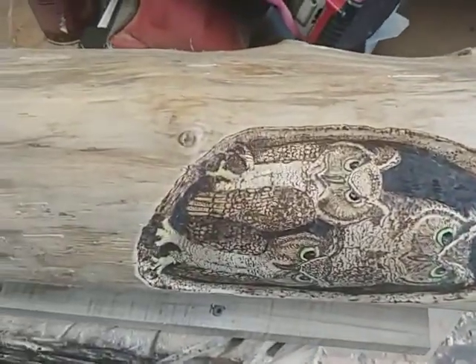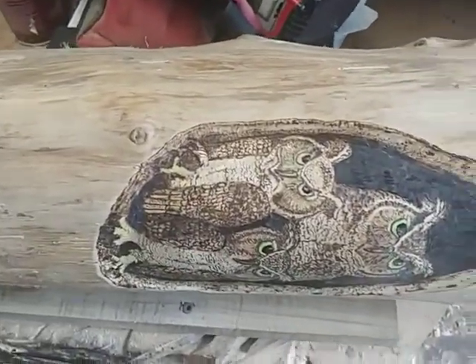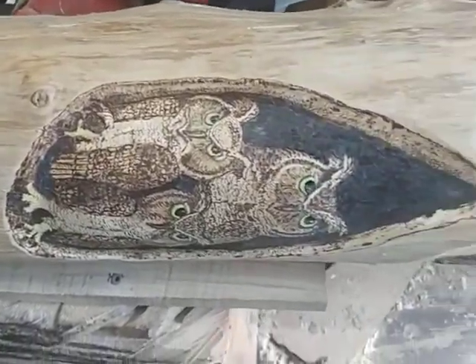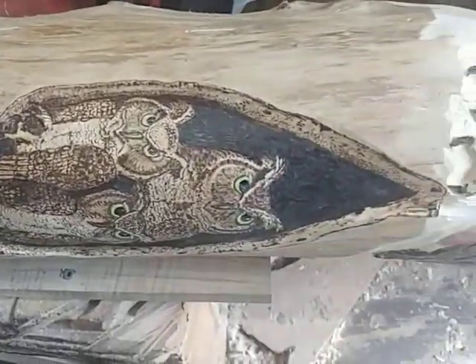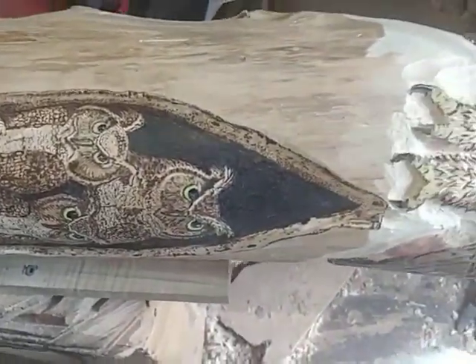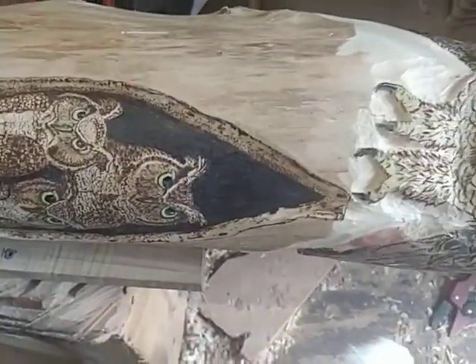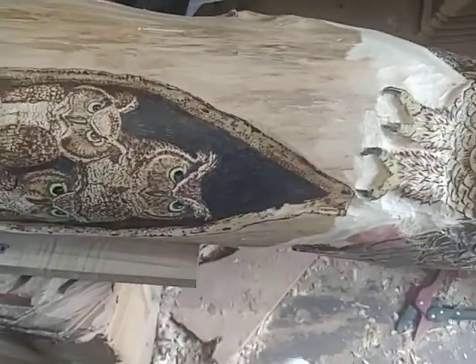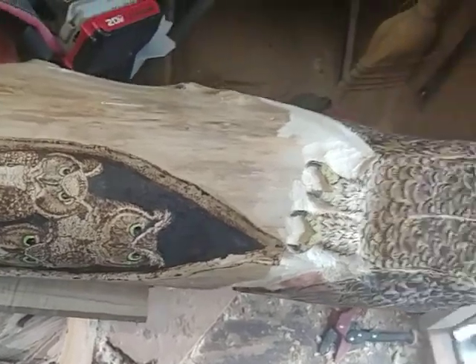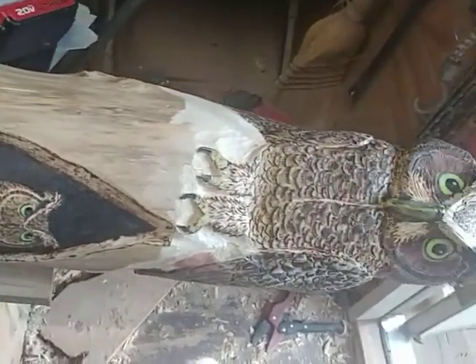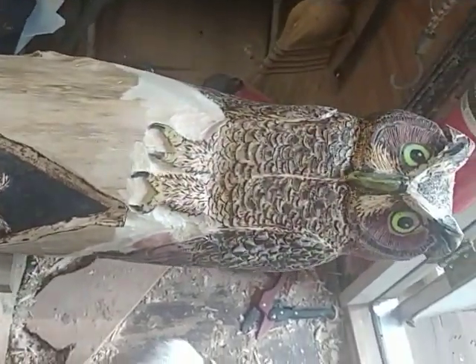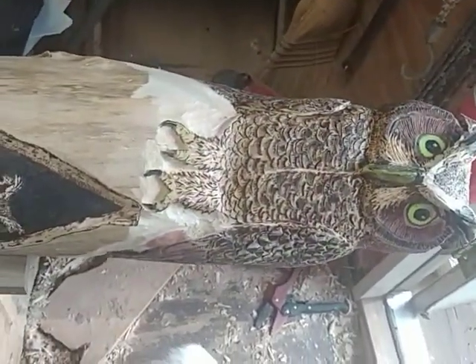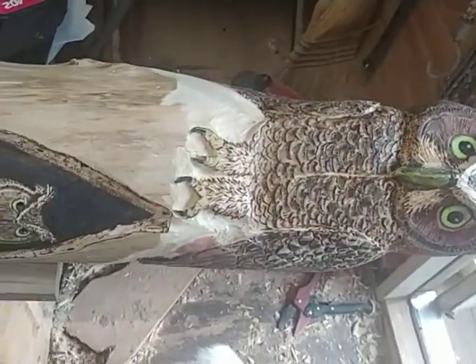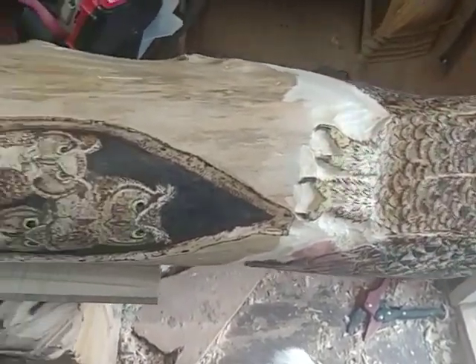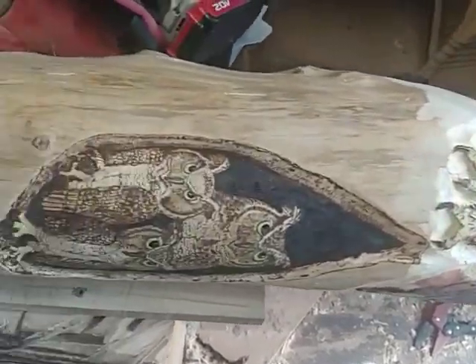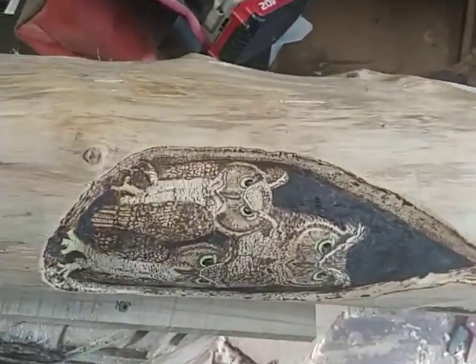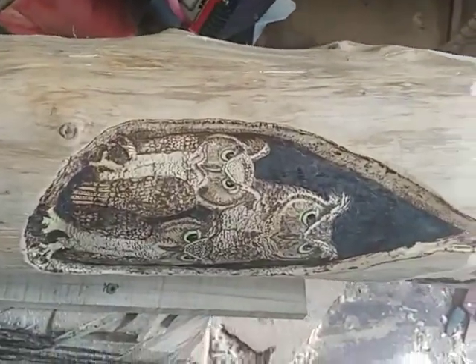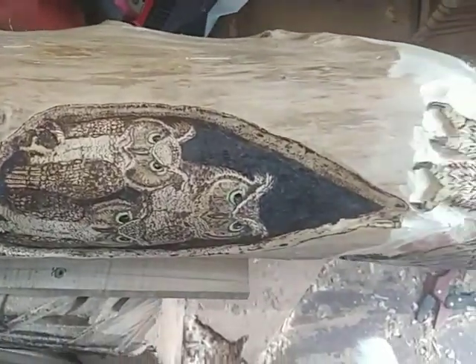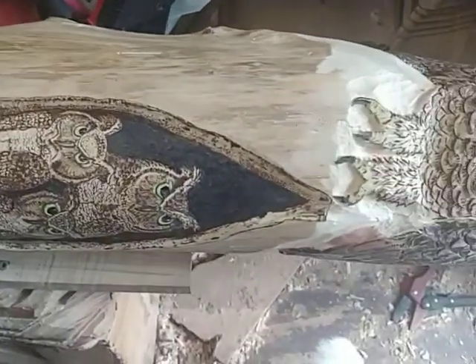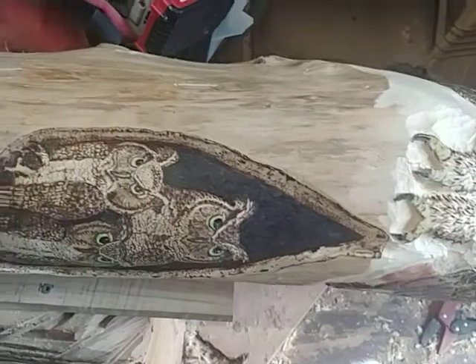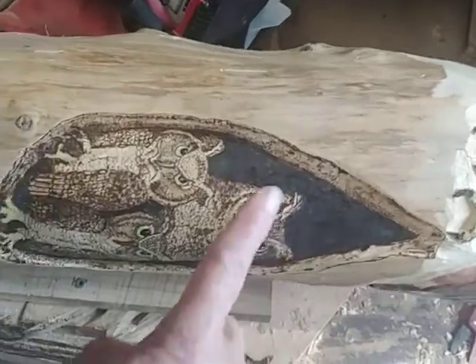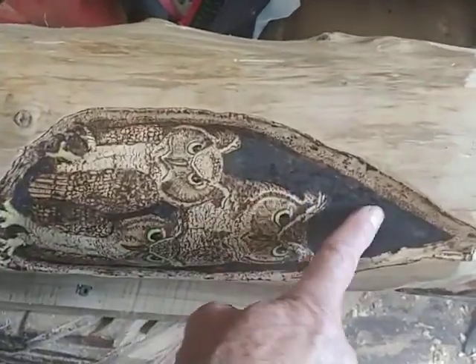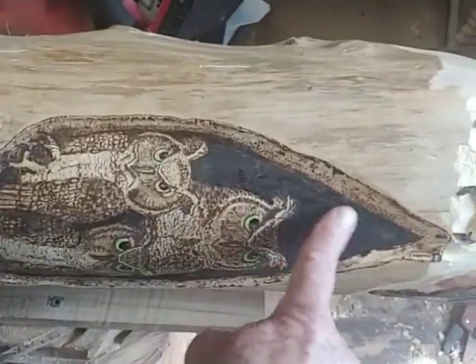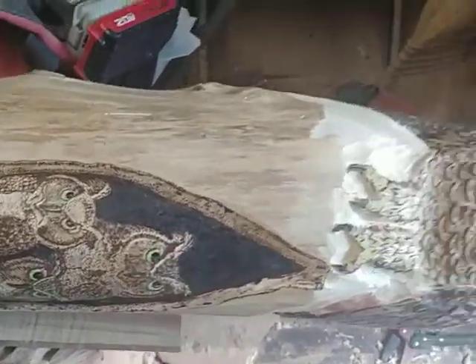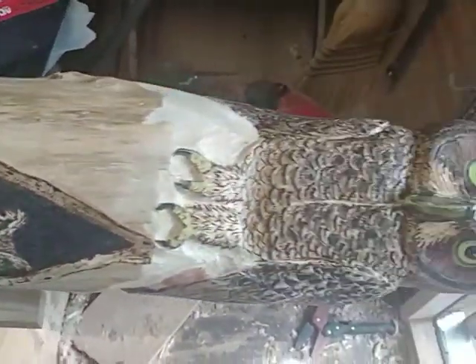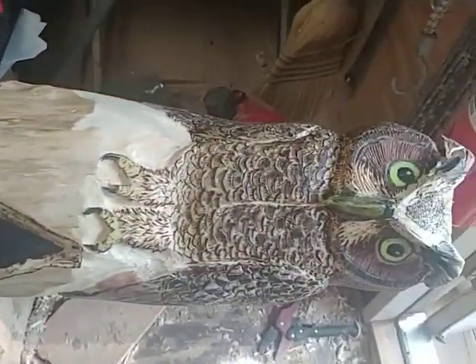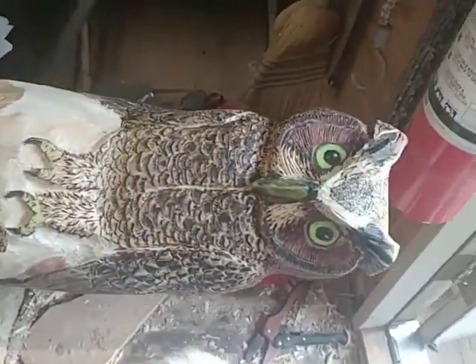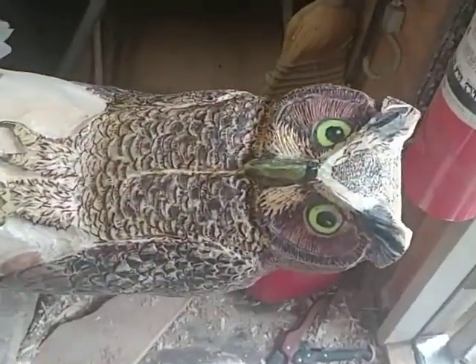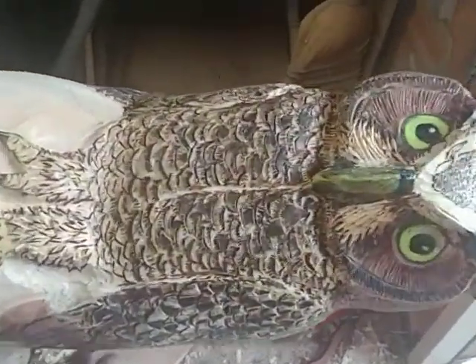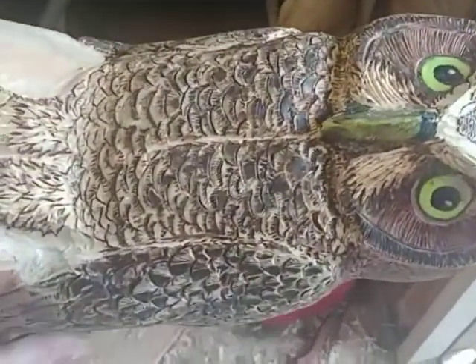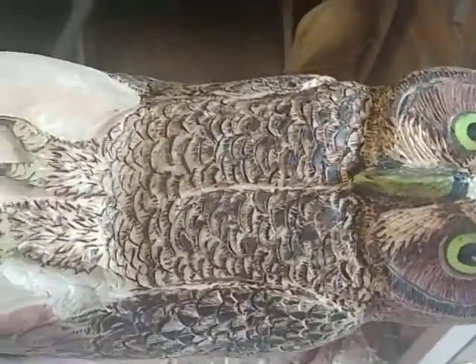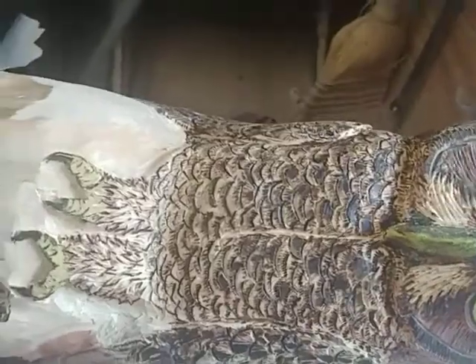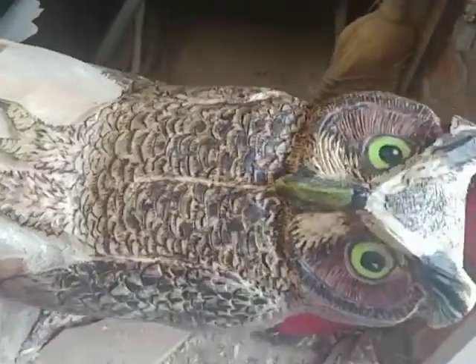What I've done: I've got a cedar post and I've carved some great horned owls on it — some smaller ones inside a hole in the tree, which is not really a hole at all, just a little impression. And I carved about an 18 and a half inch mama on top of it.